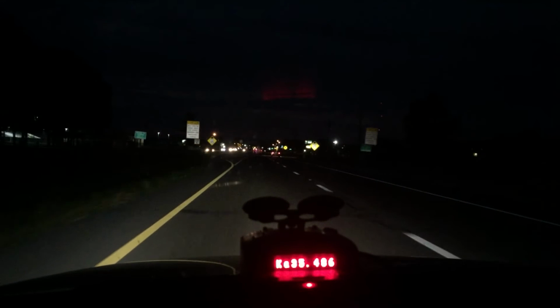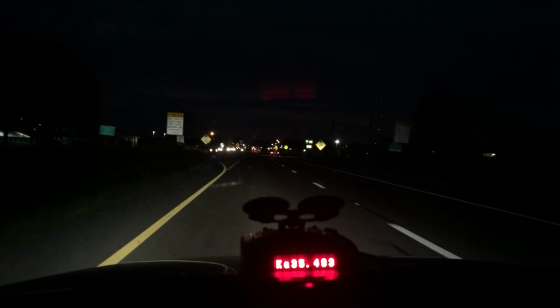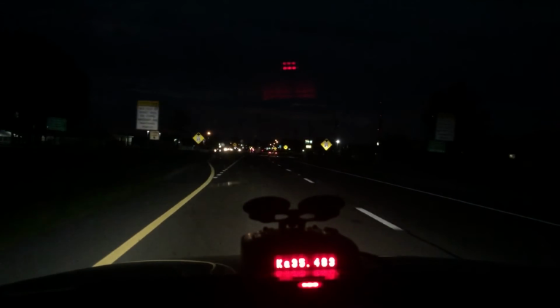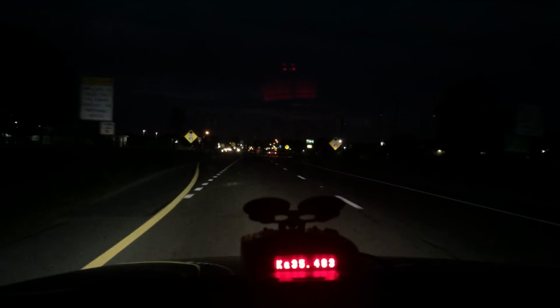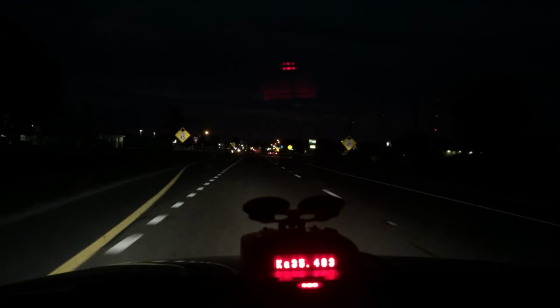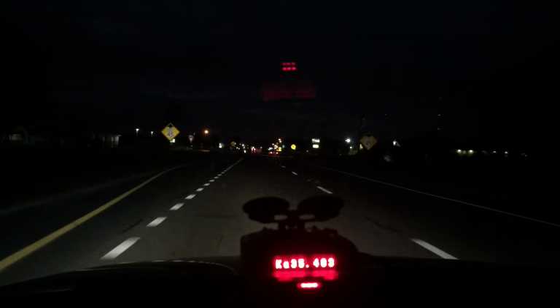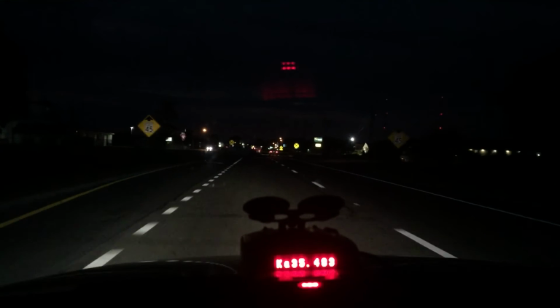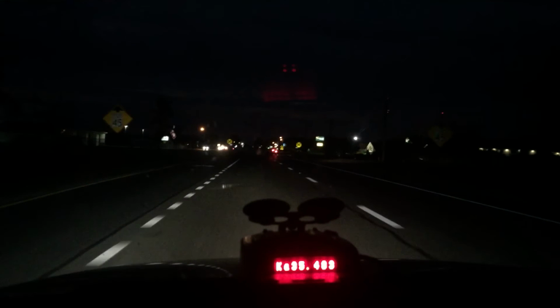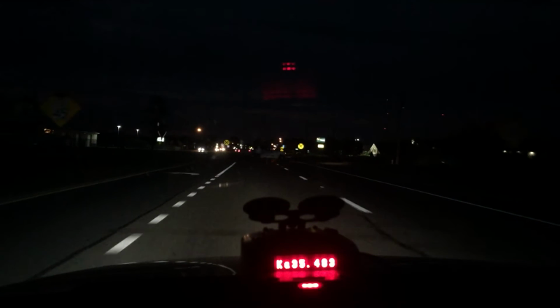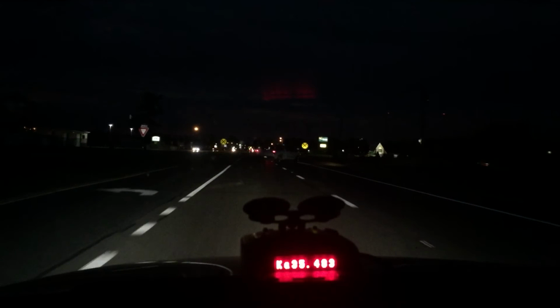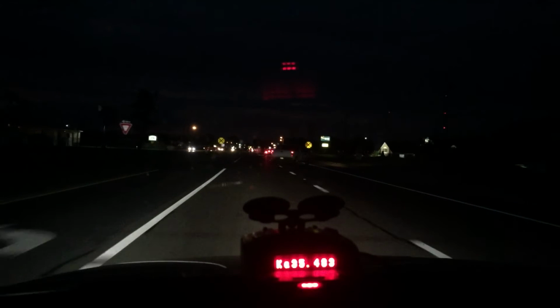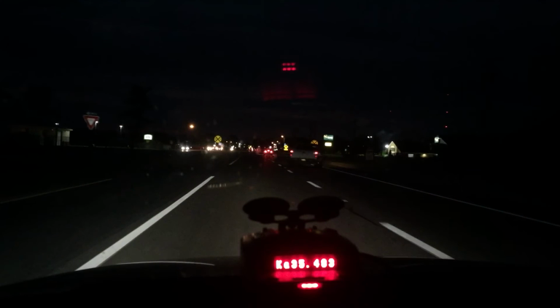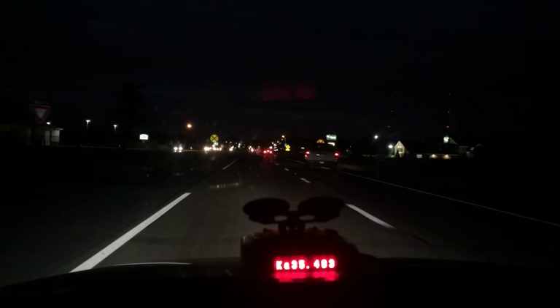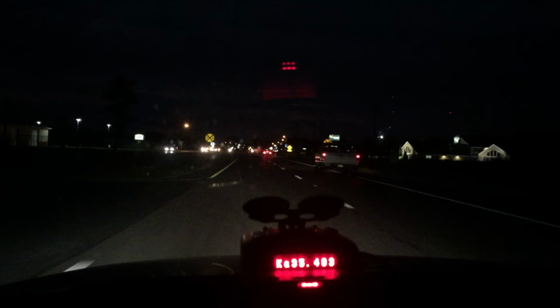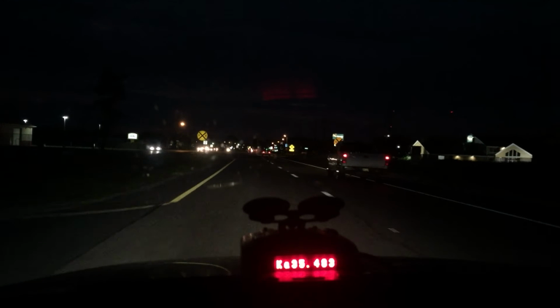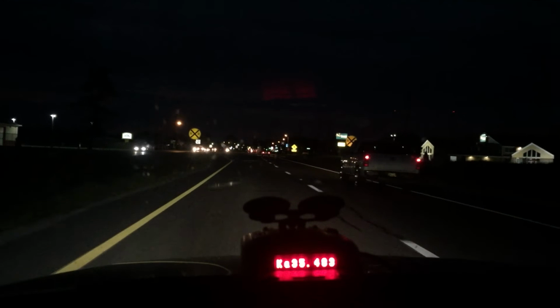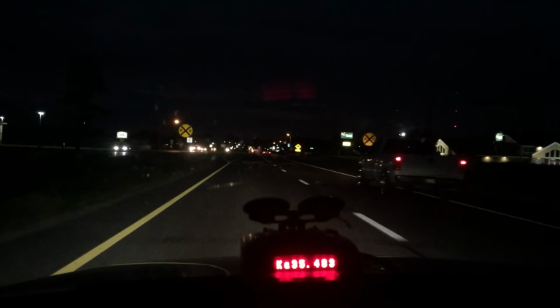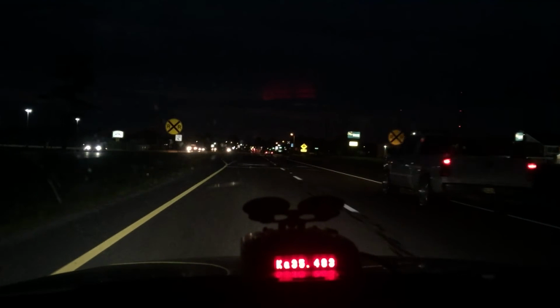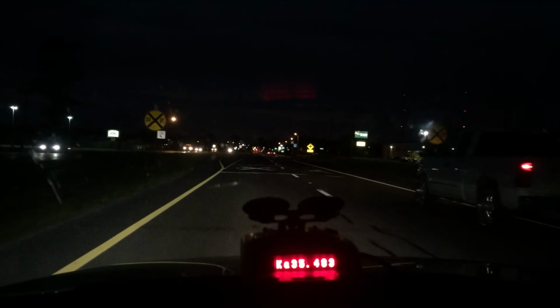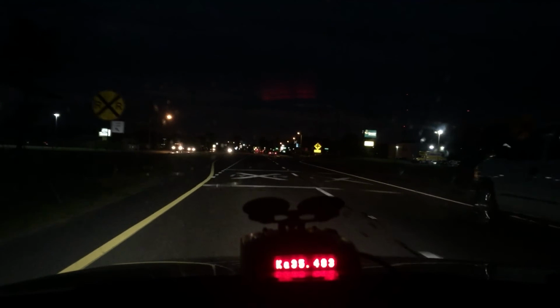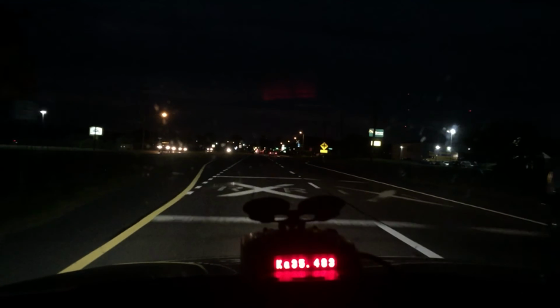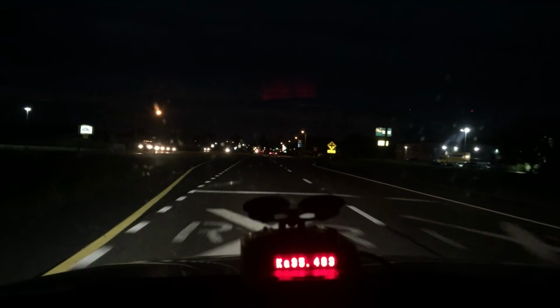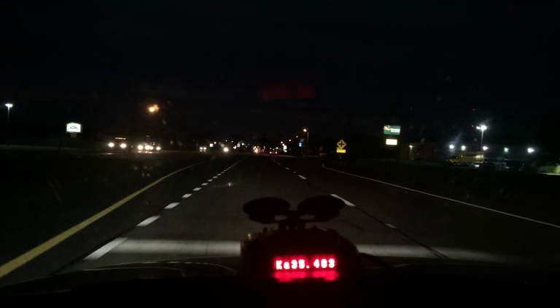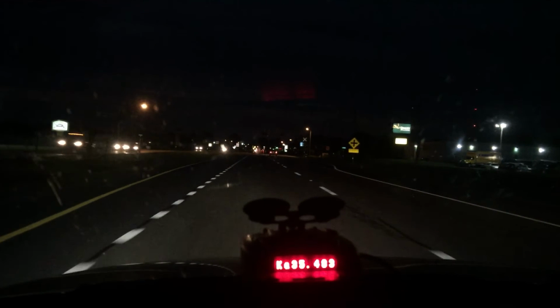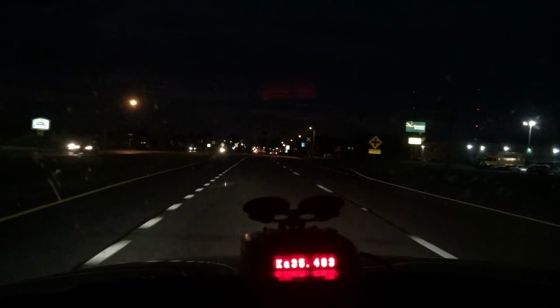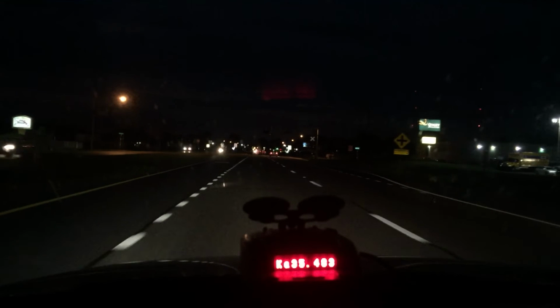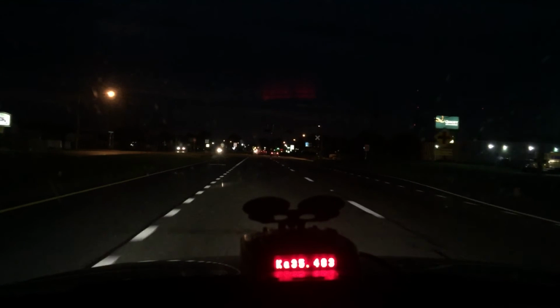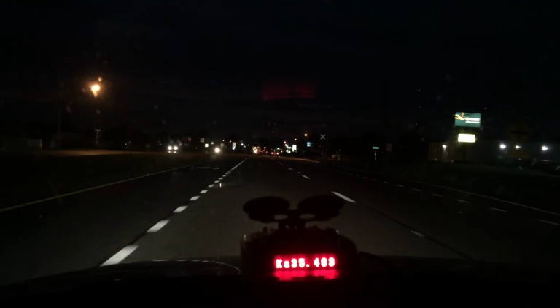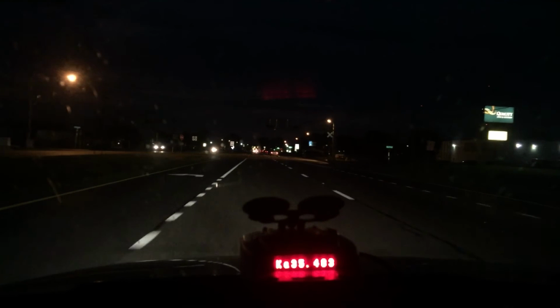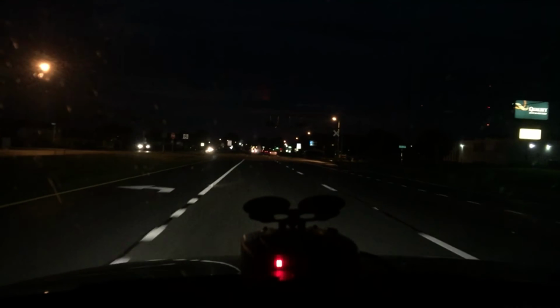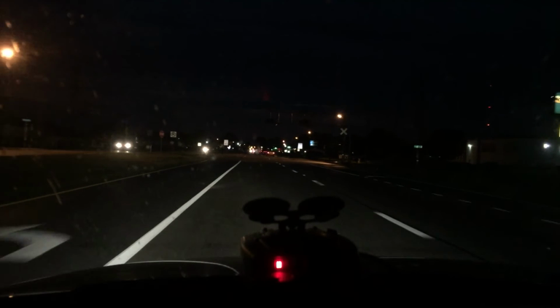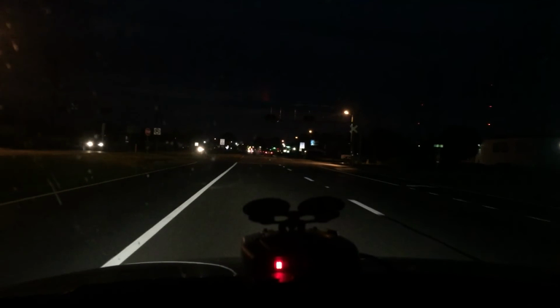306.3, and there he is to the right of us. Passing him now, 306.4. He's laying in wait in the dark.